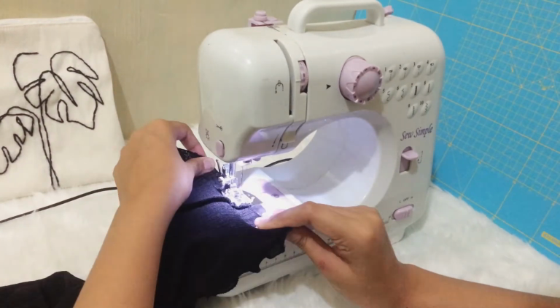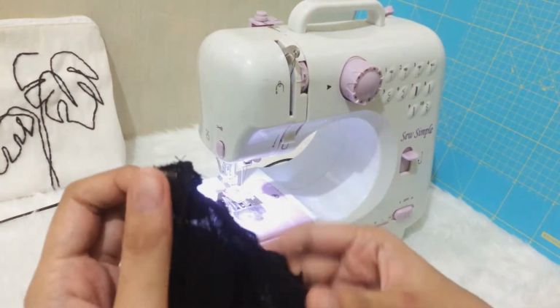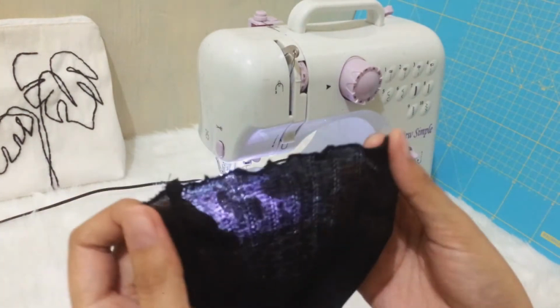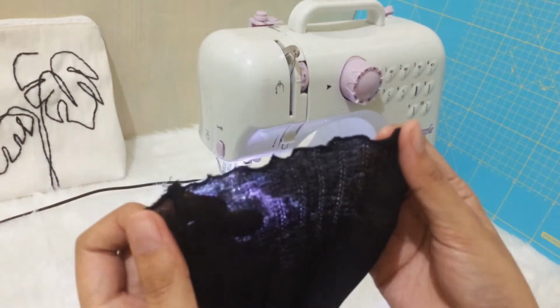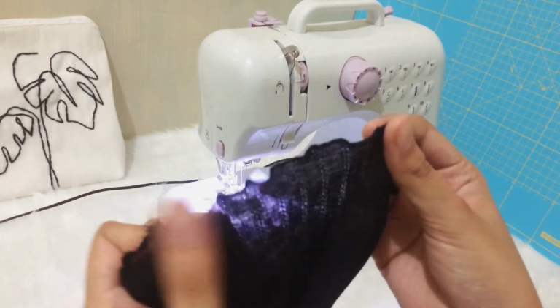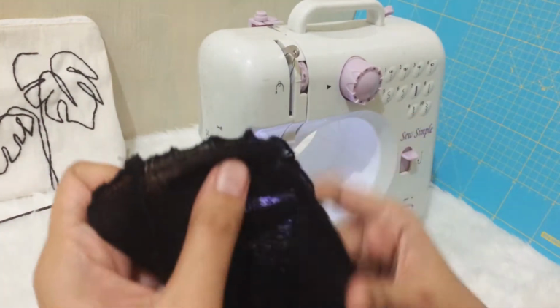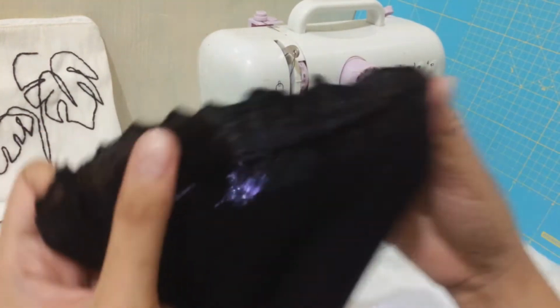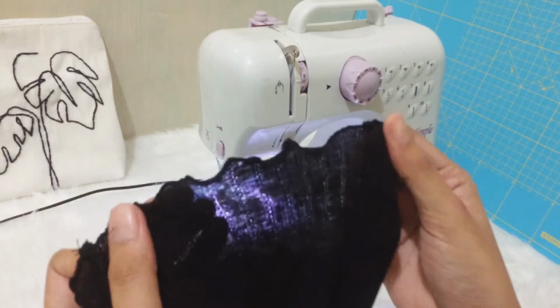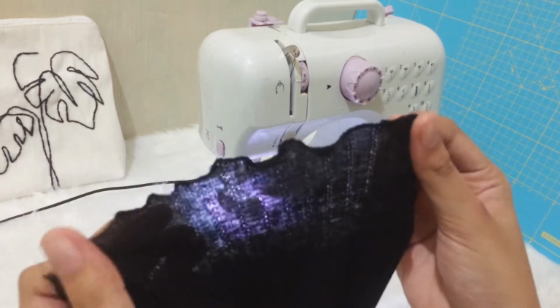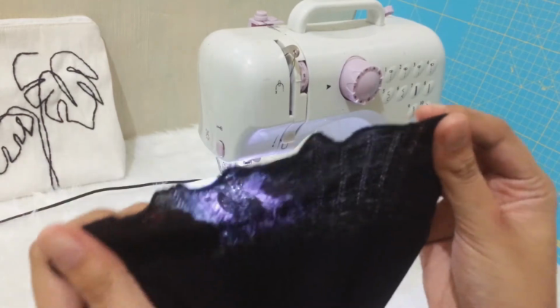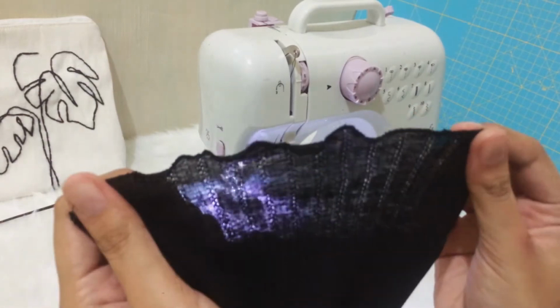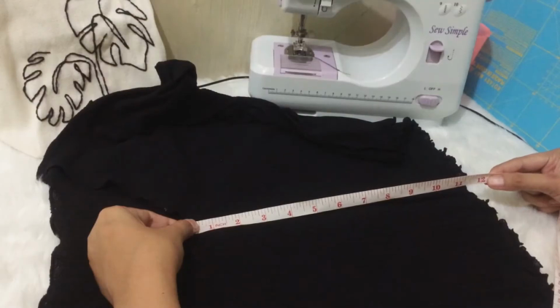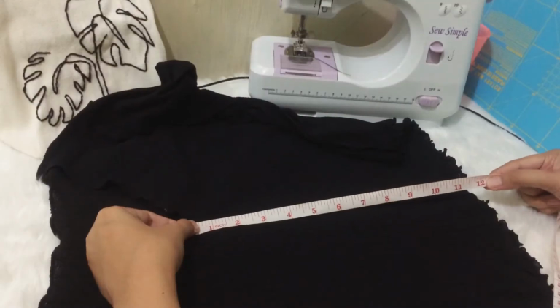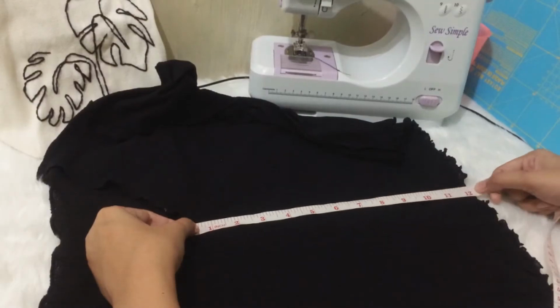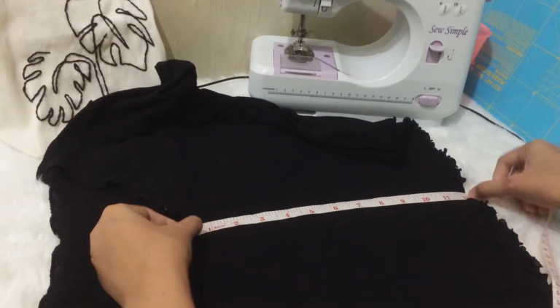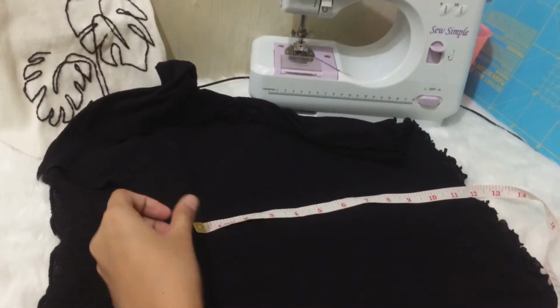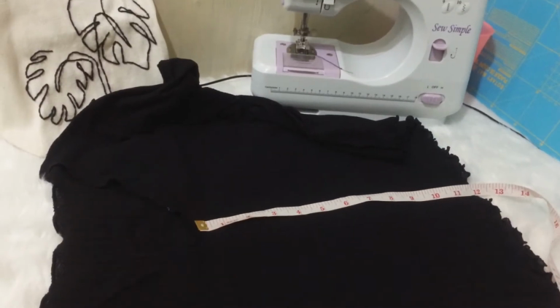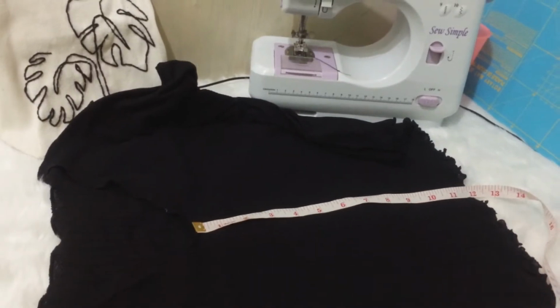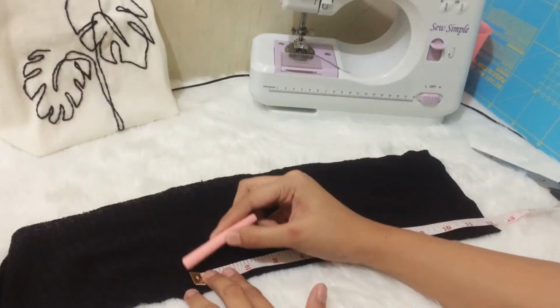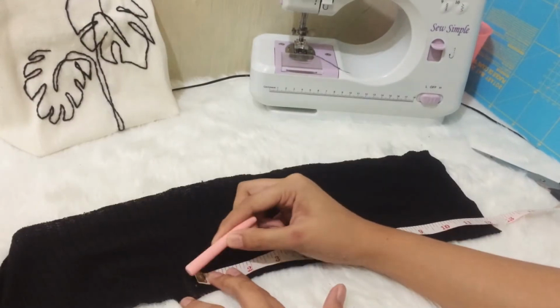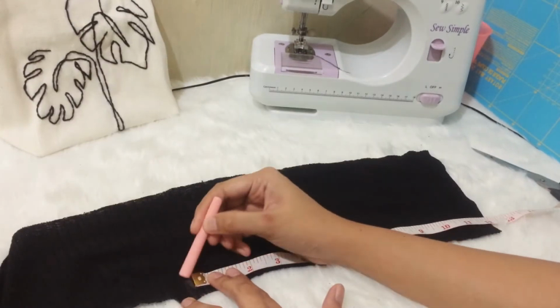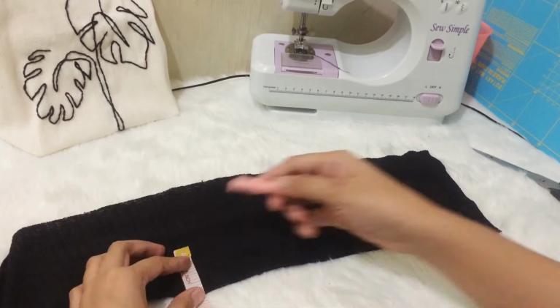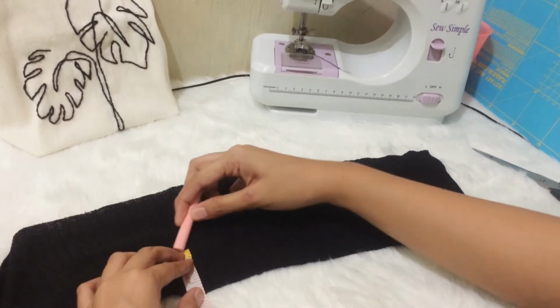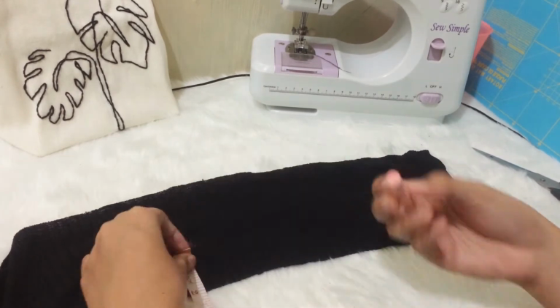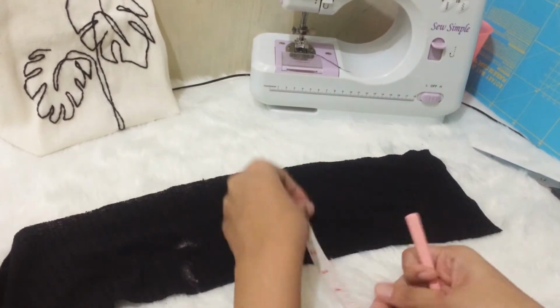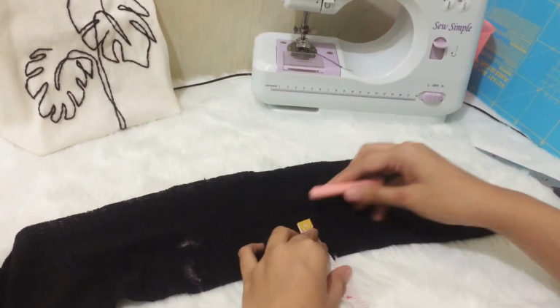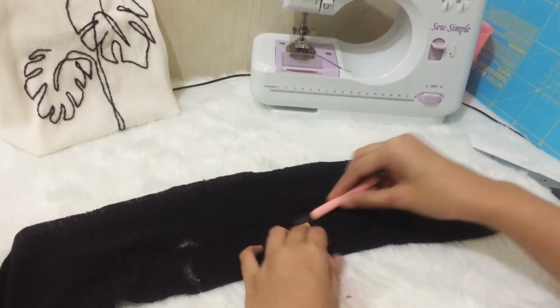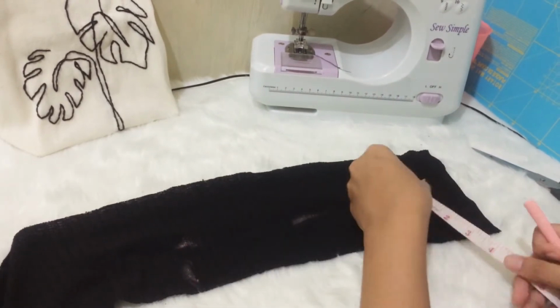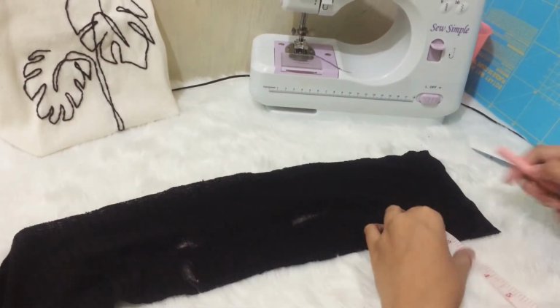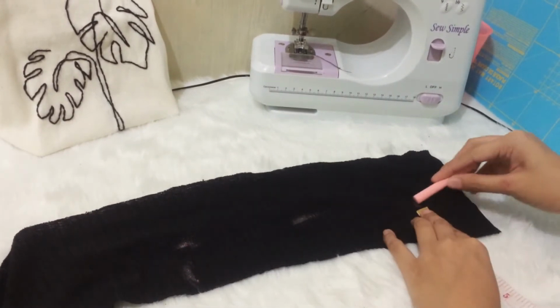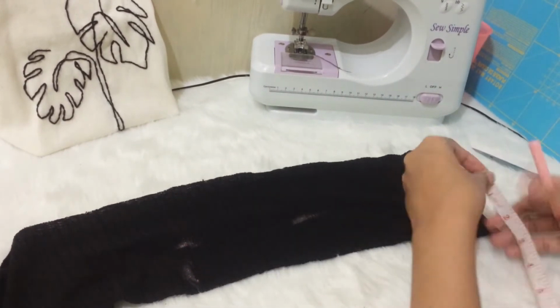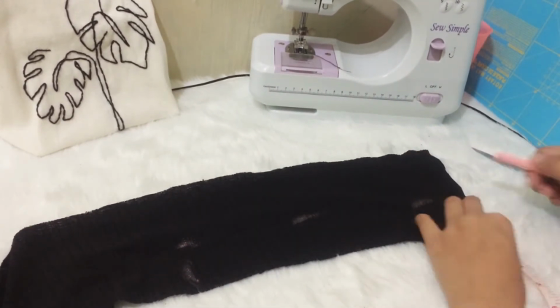This is how the hem would look like, but it will always depend on how you stretch your fabric. I then measured the length of the front part of the top and transferred it onto the scrap fabric with a 2-inch width, and then cut it.